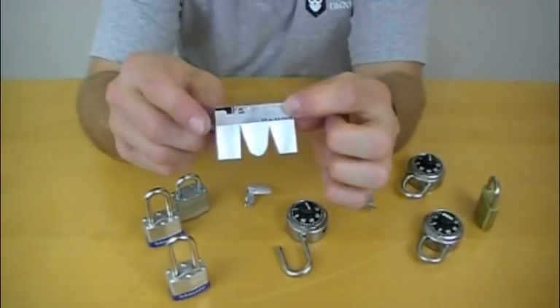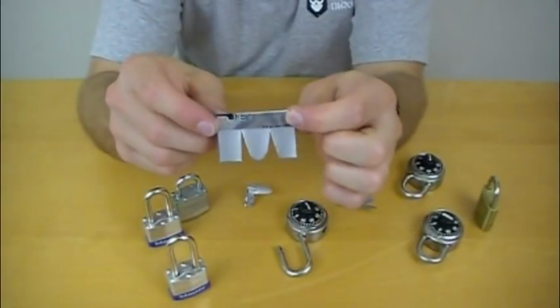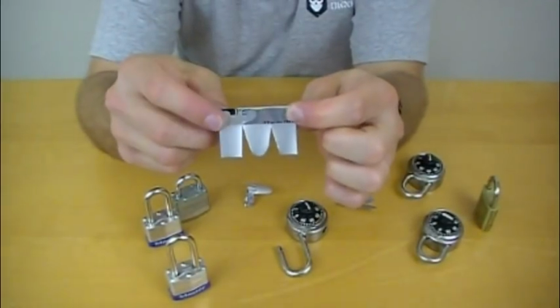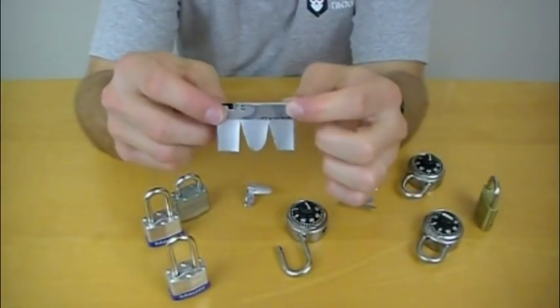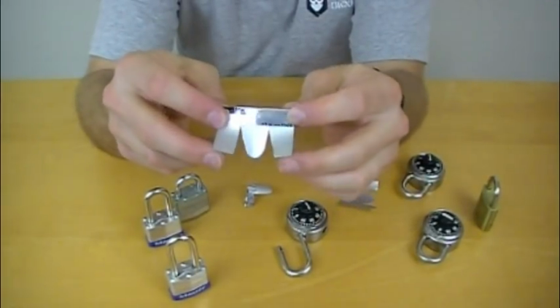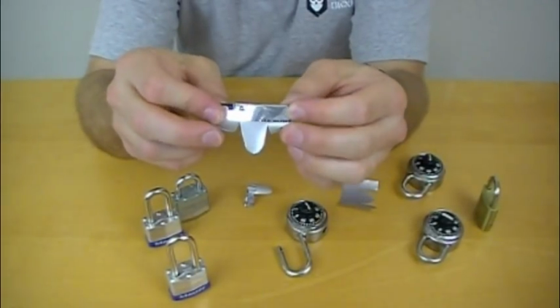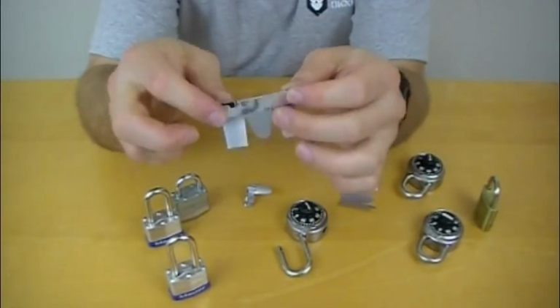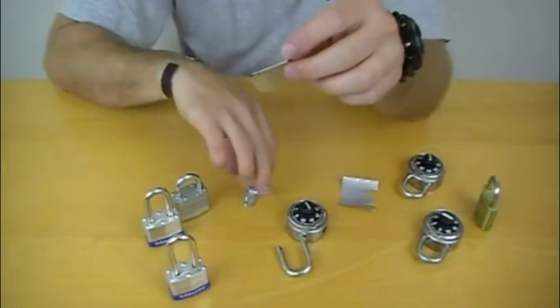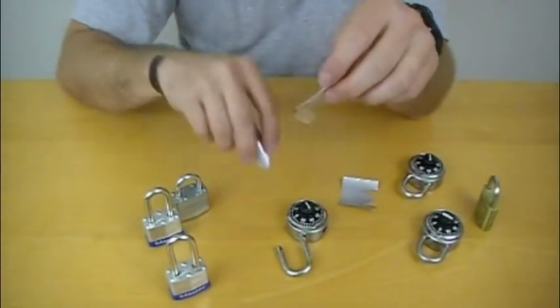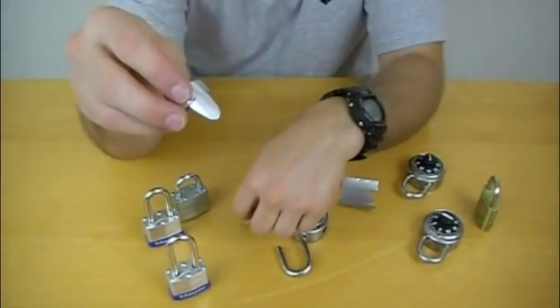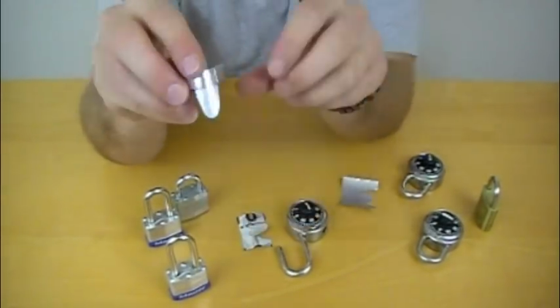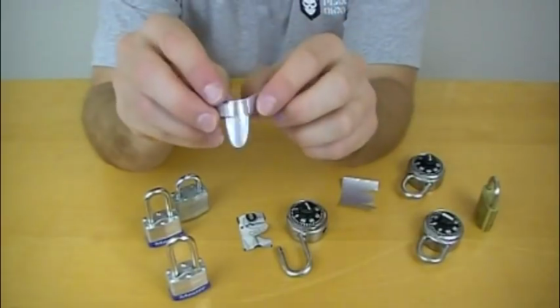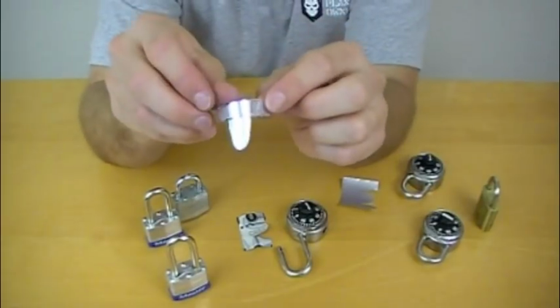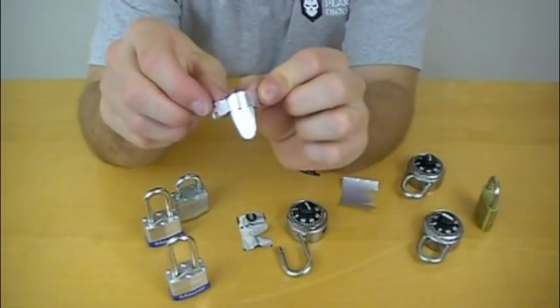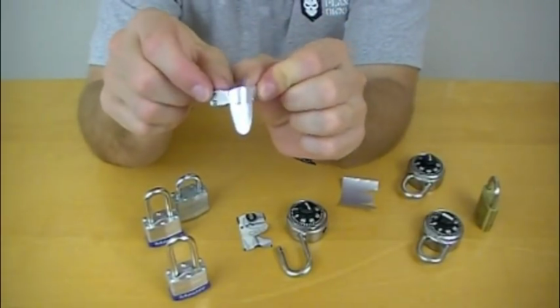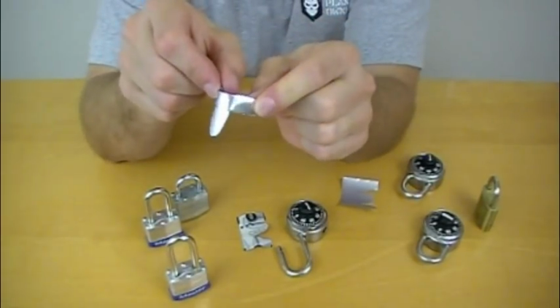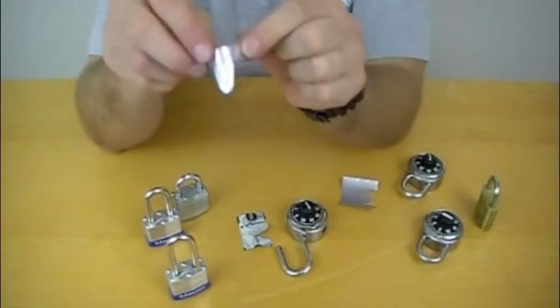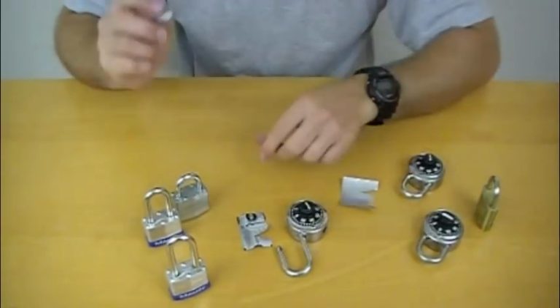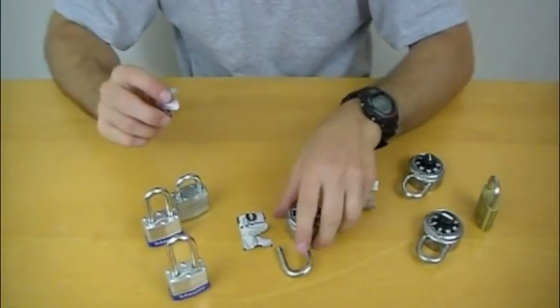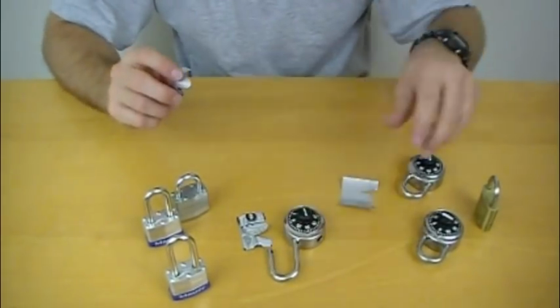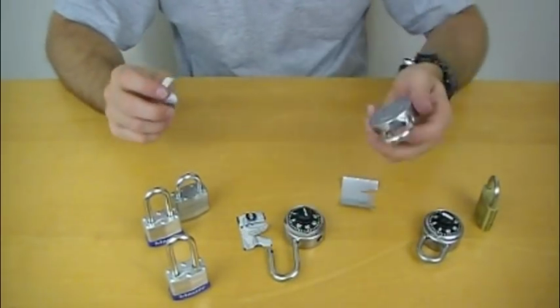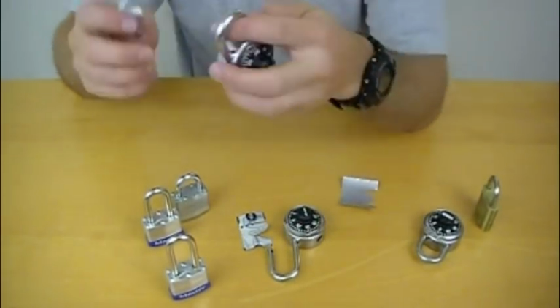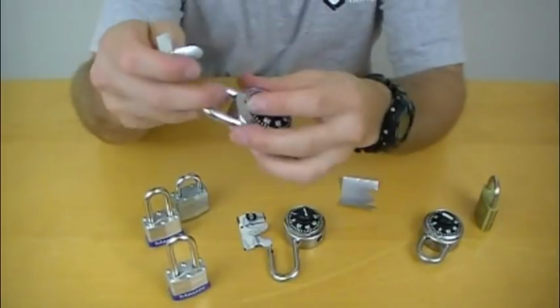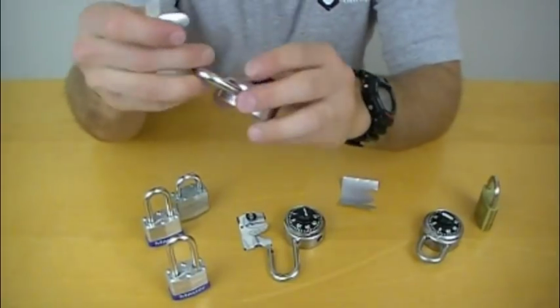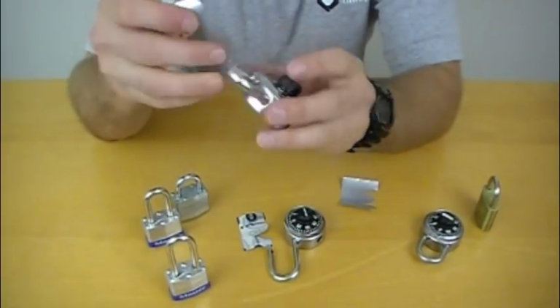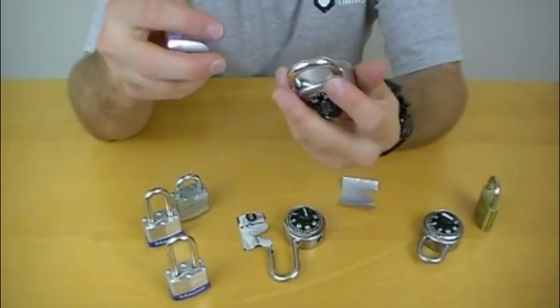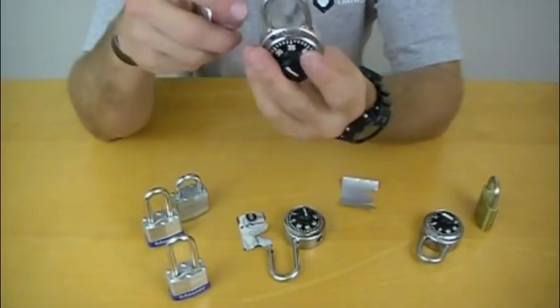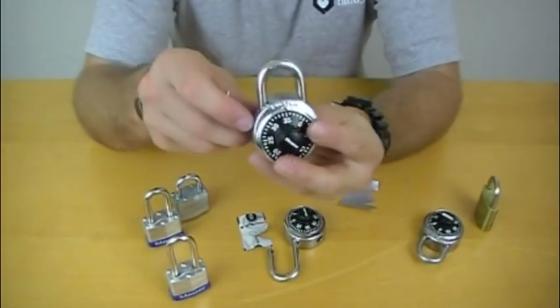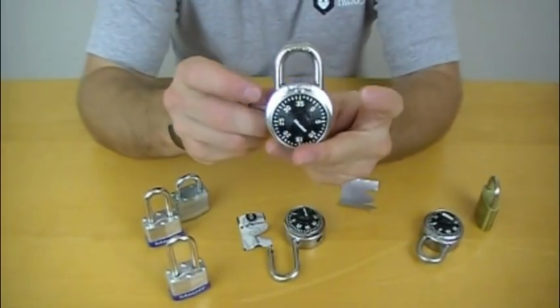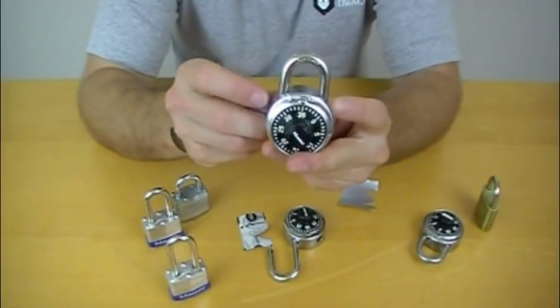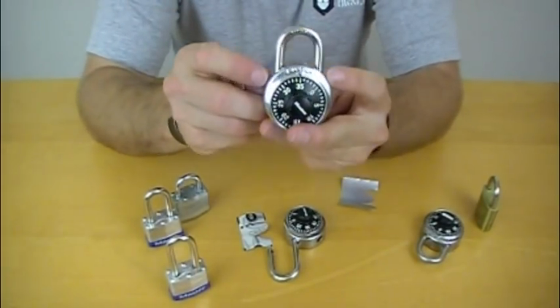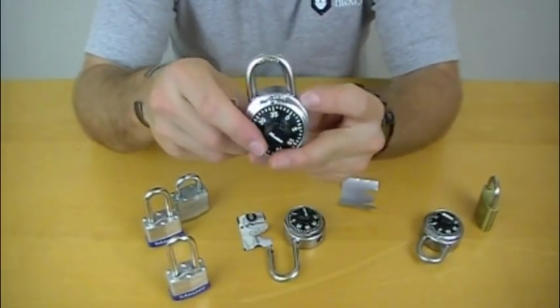I used to cut them straight rather than round, but I've transitioned to this rounded method. After you've cut your shape, you're going to fold down the top and then fold up the sides, and you're left with something that looks like this.